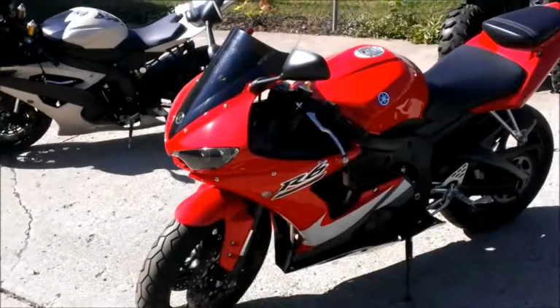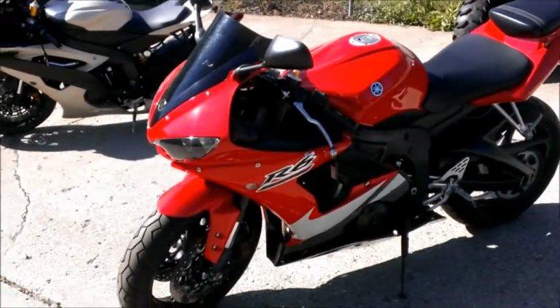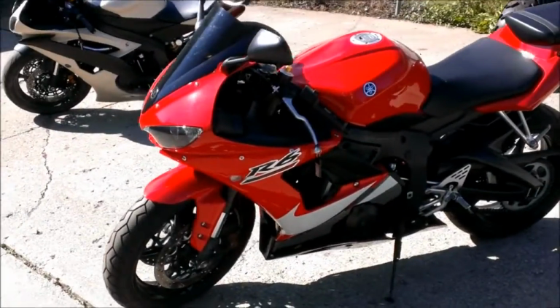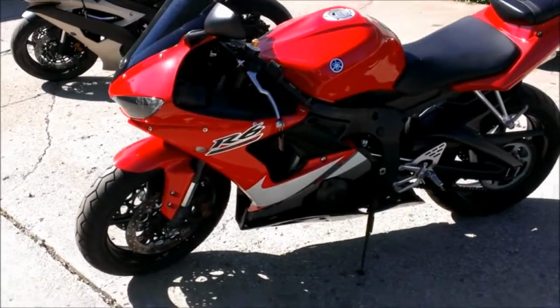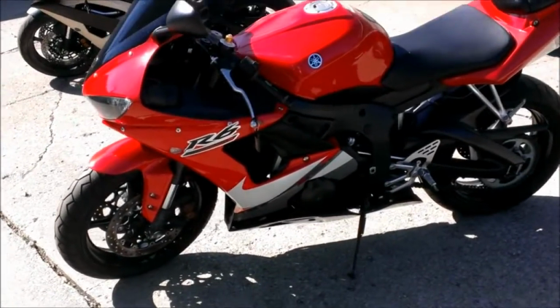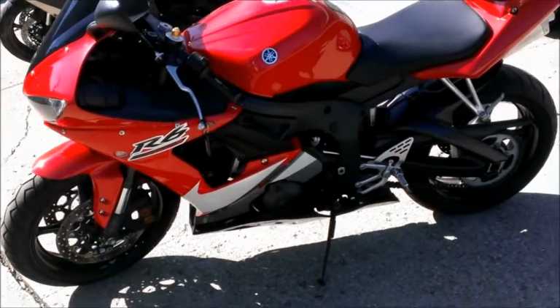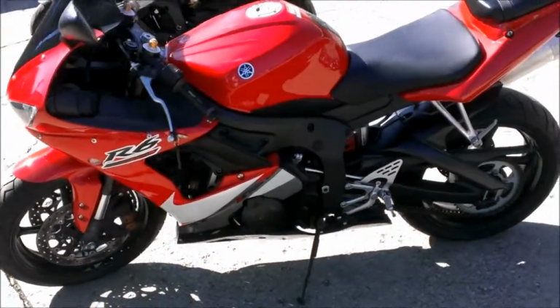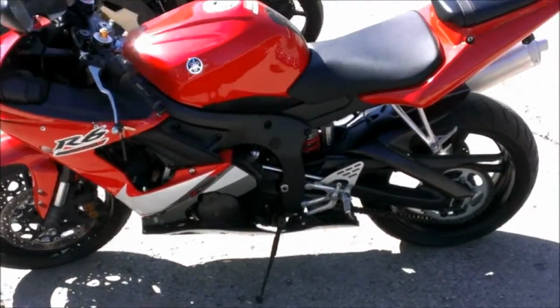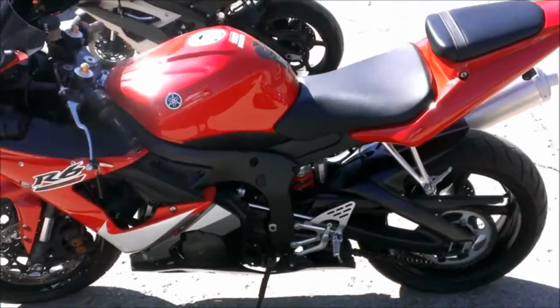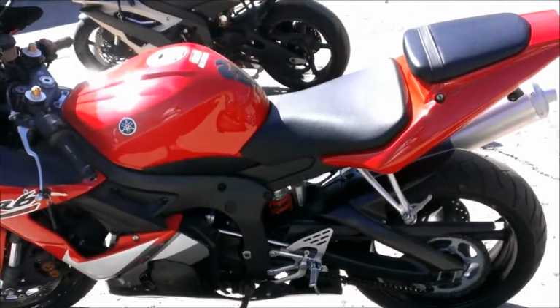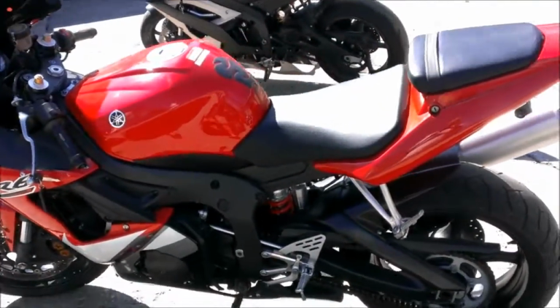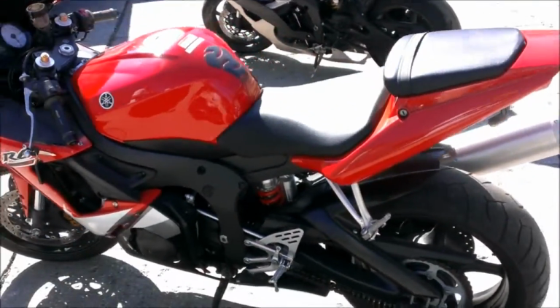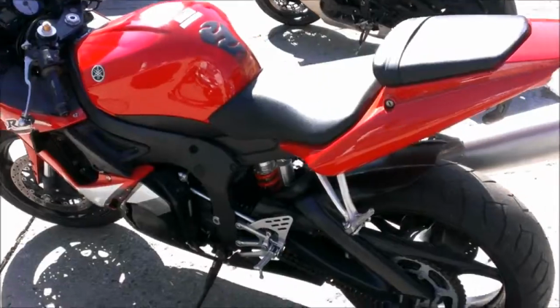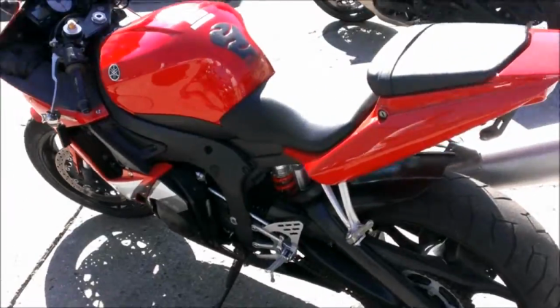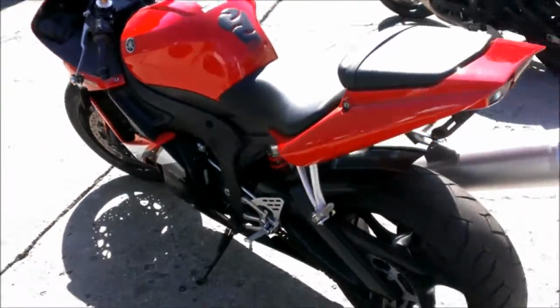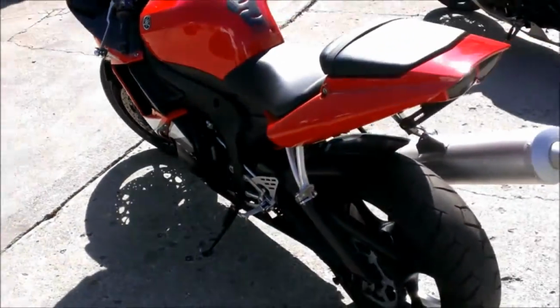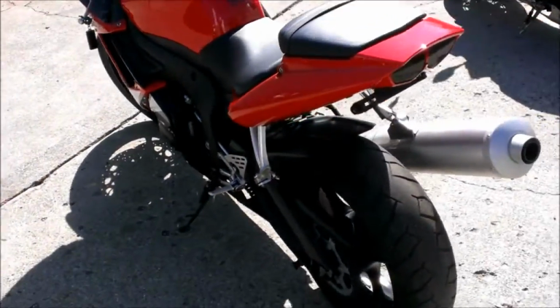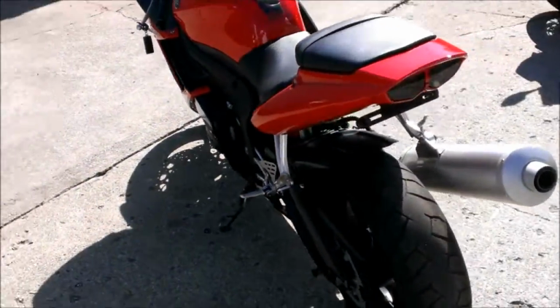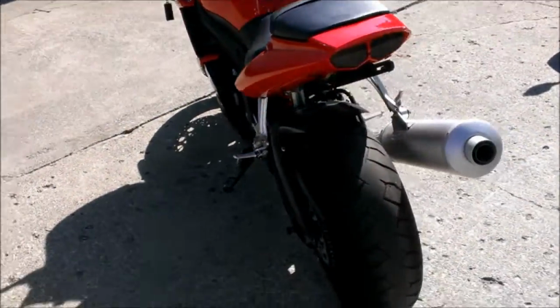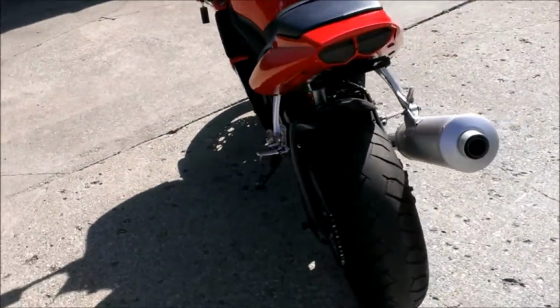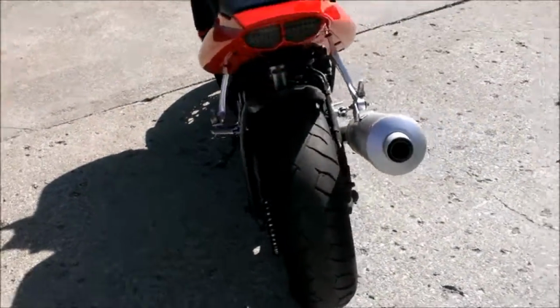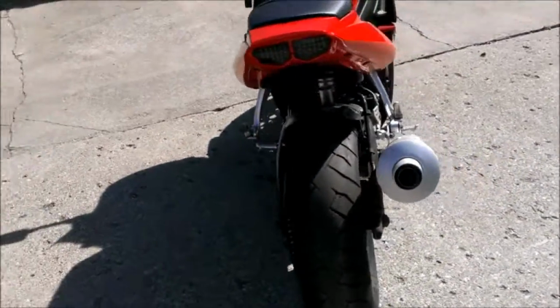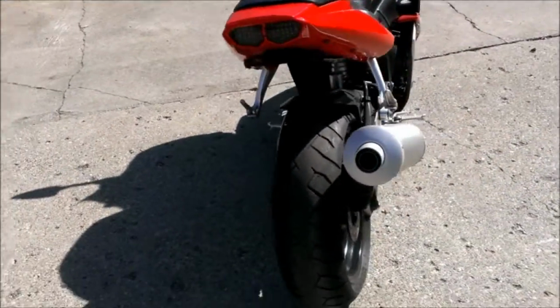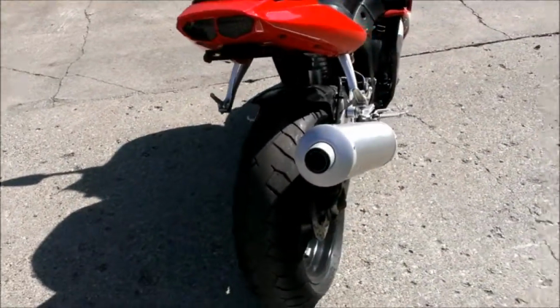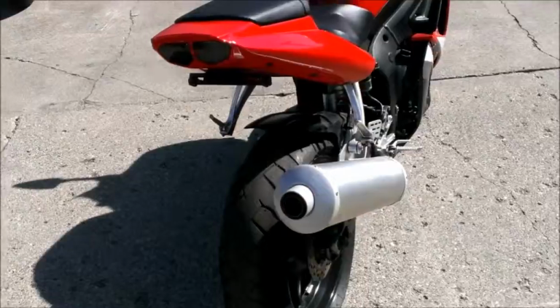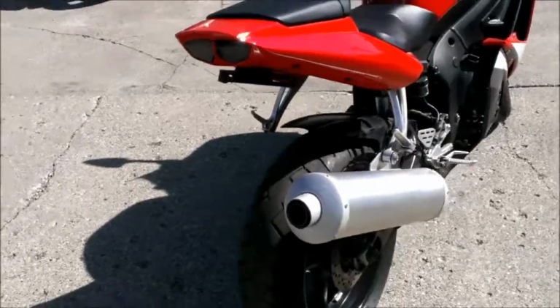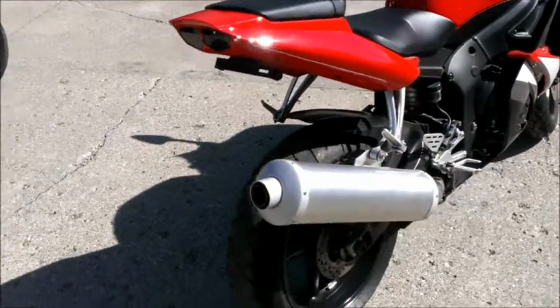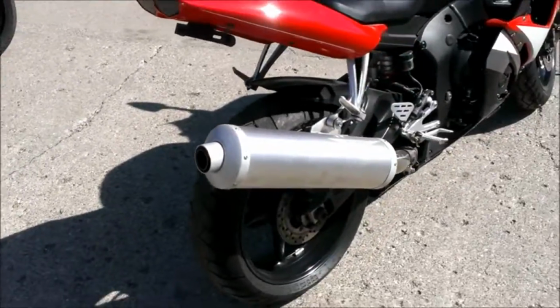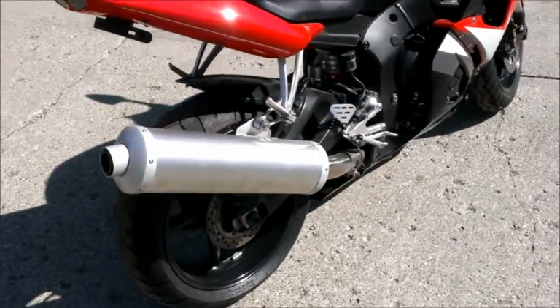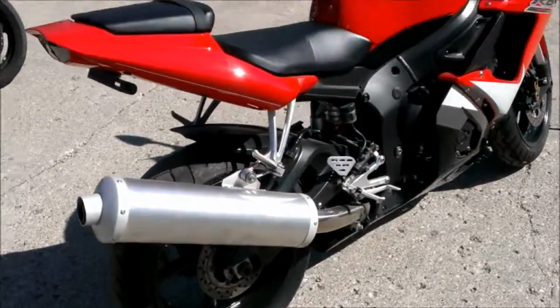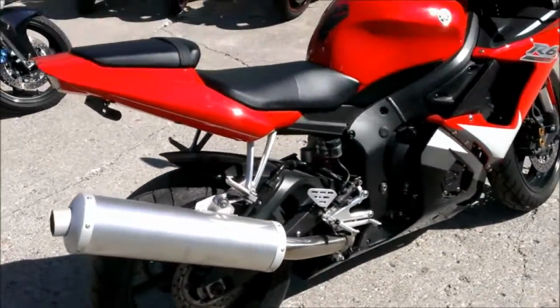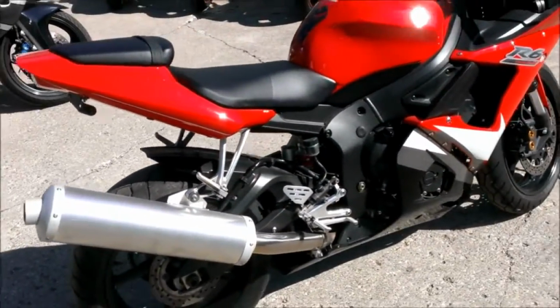Used Yamaha R6 crotch rocket for sale with all the extras: red LED lights, tinted double bubble windscreen, flush mount front turn signals, integrated rear LED turn signals, and a fender eliminator kit.